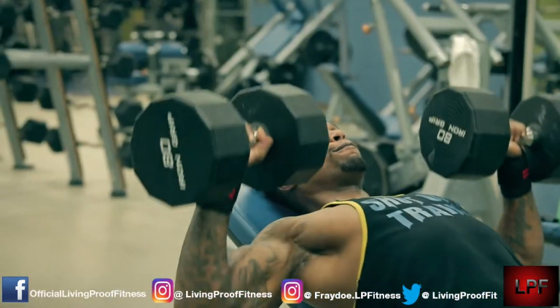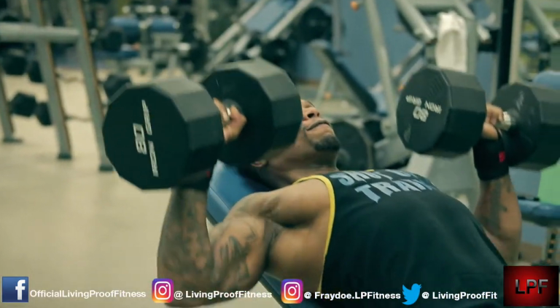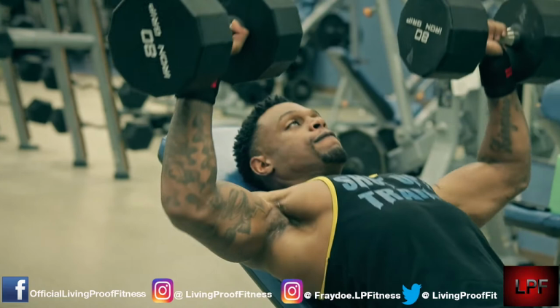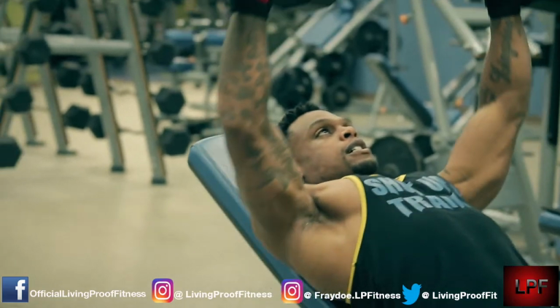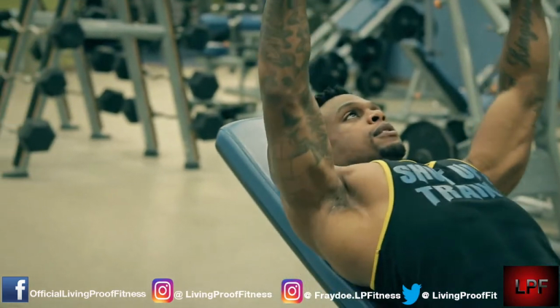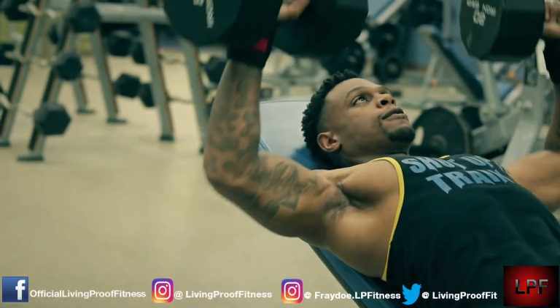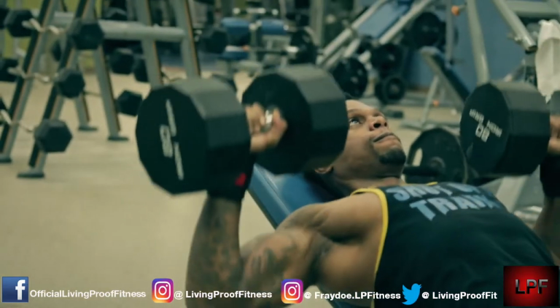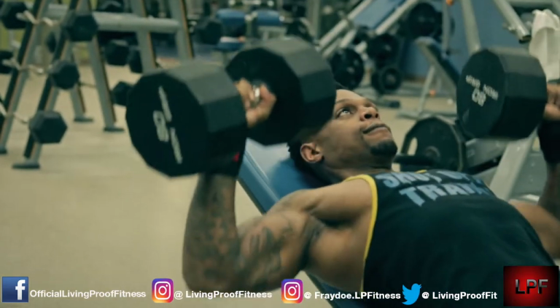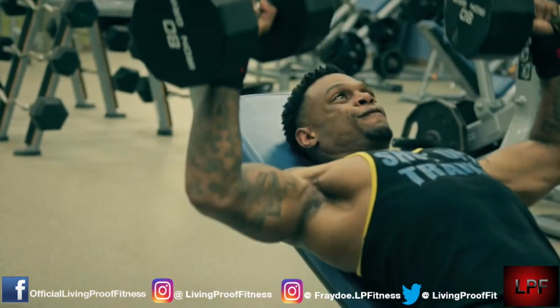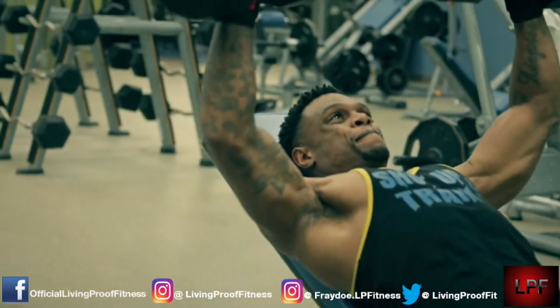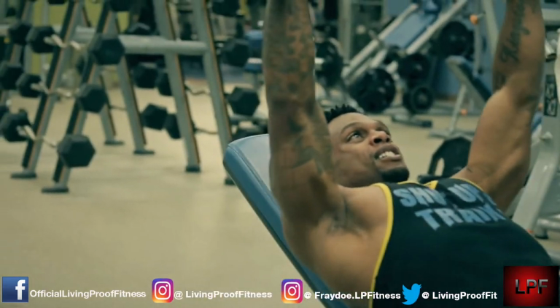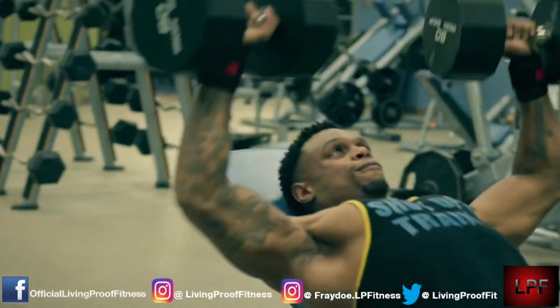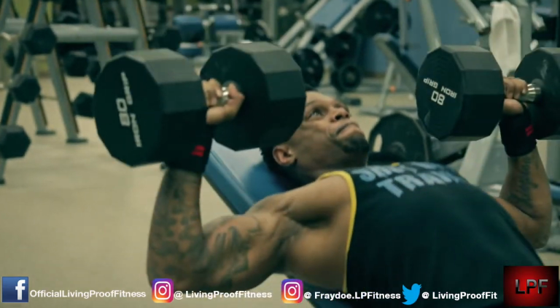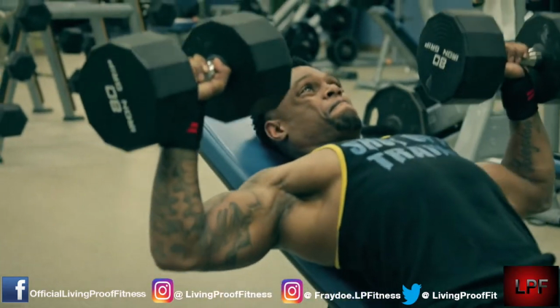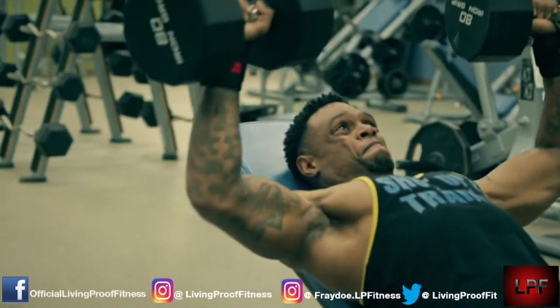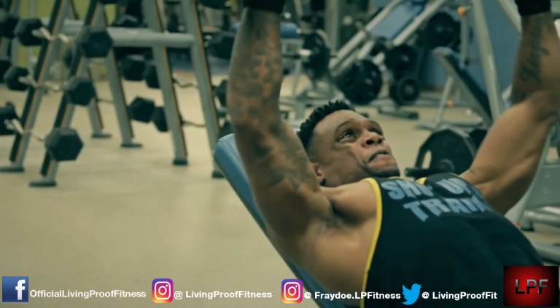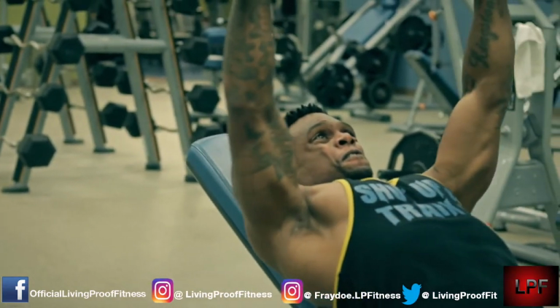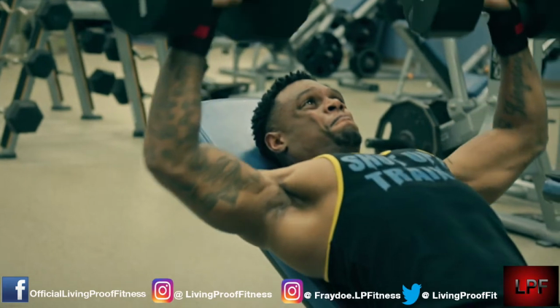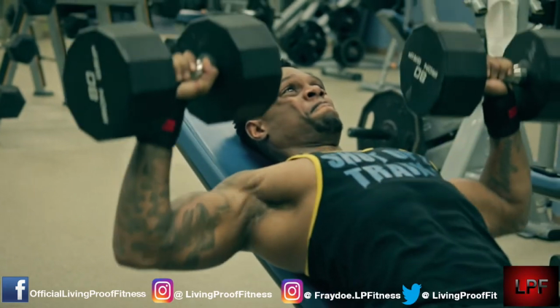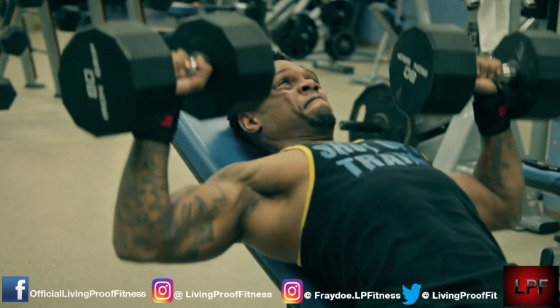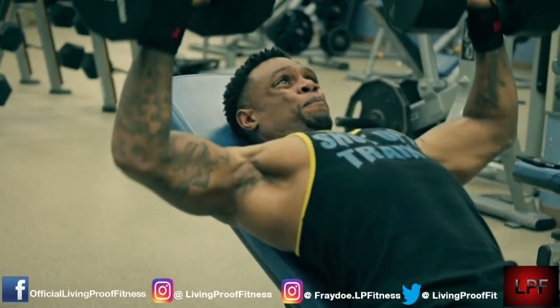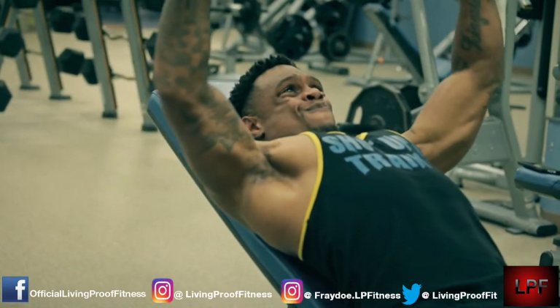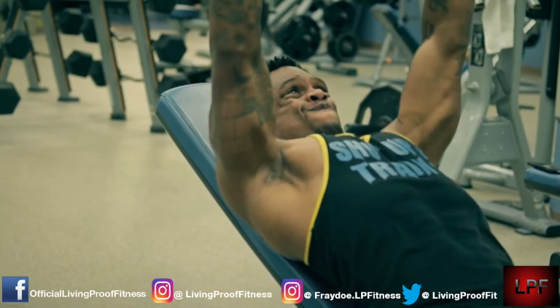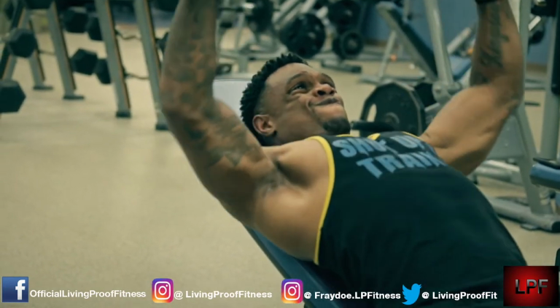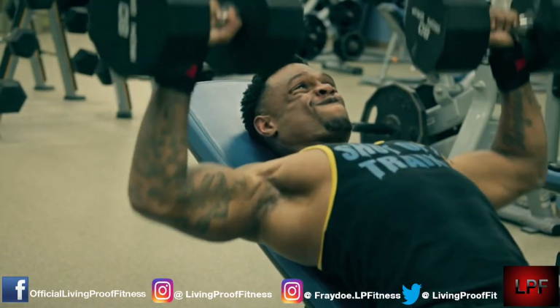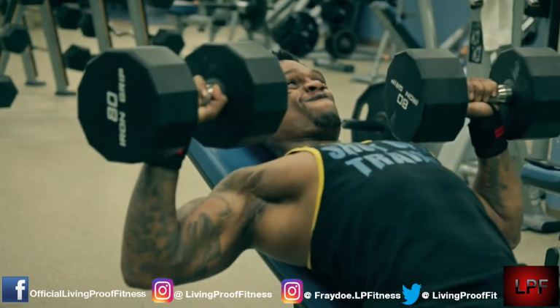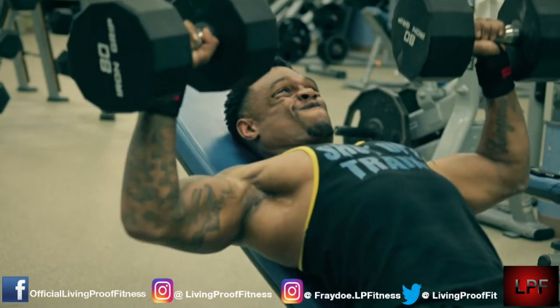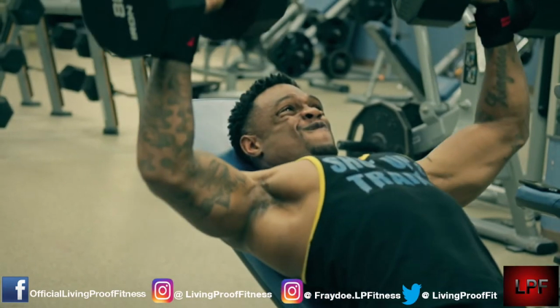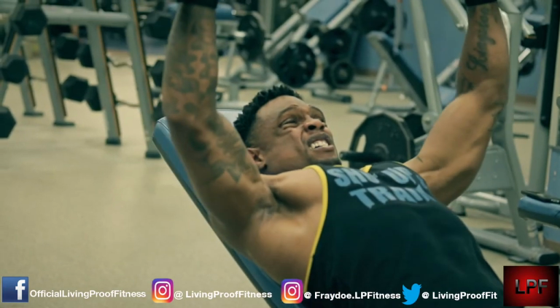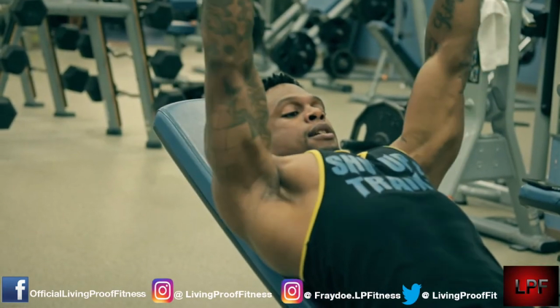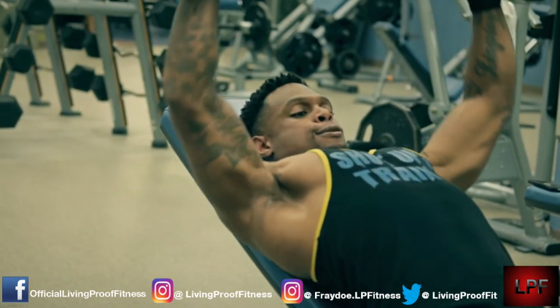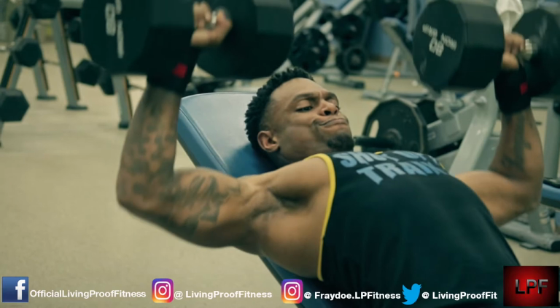I got them hundred pound dumbbells and pushed three sets, then JR hopped up in there and did three sets, and then we really got into things. There were actually some clips I was going to put in this video but did not.